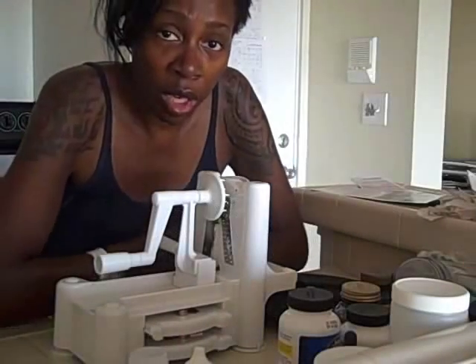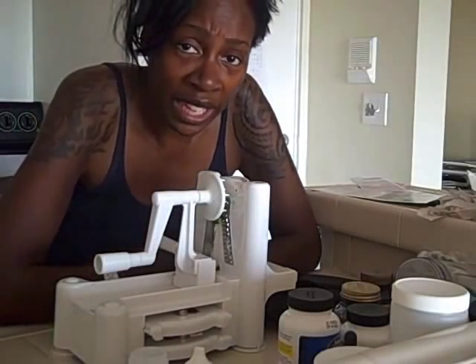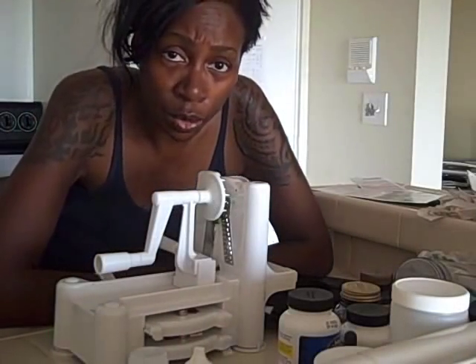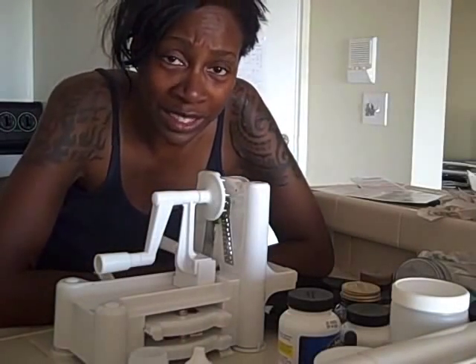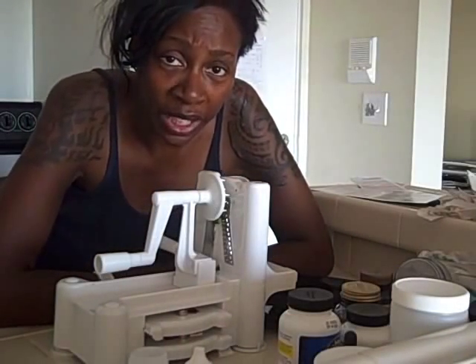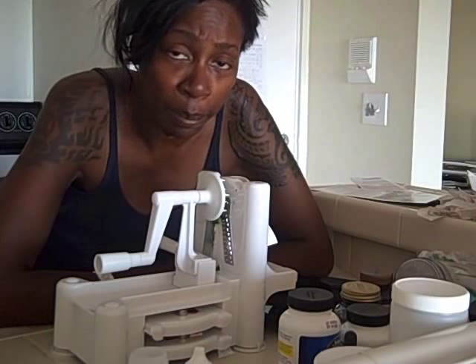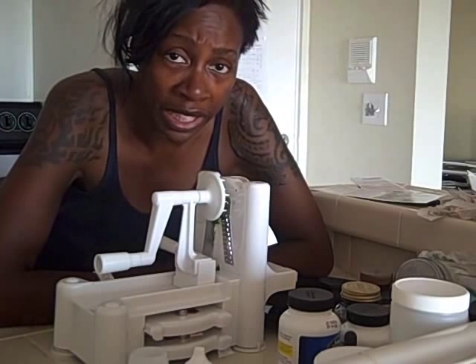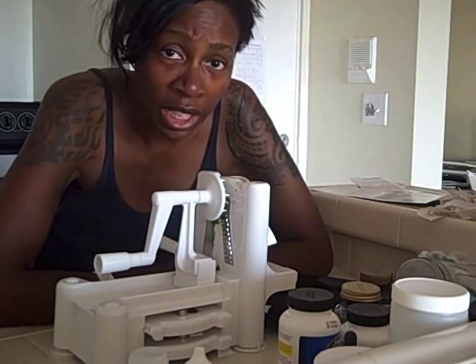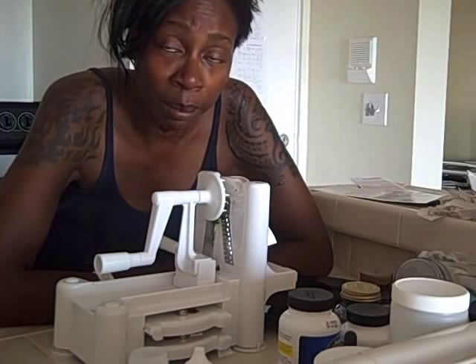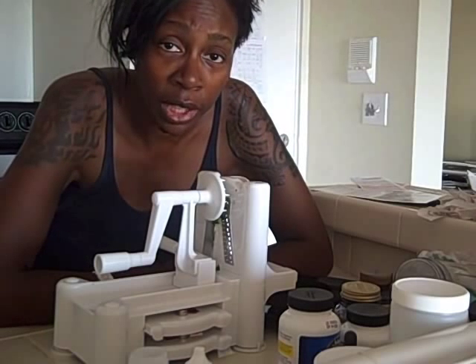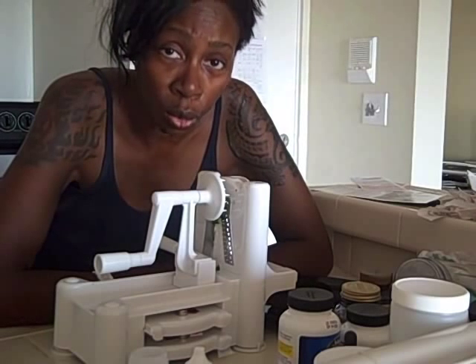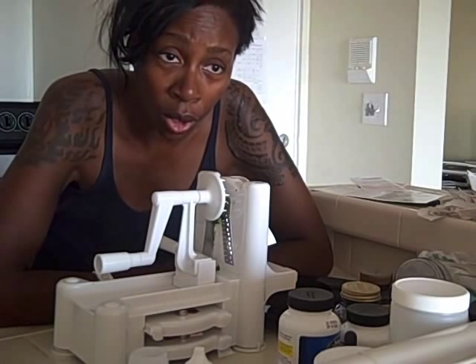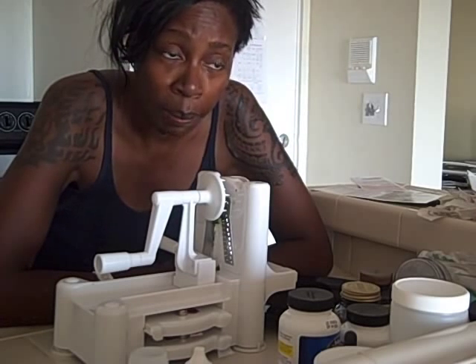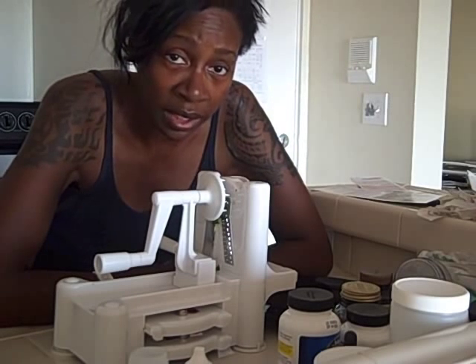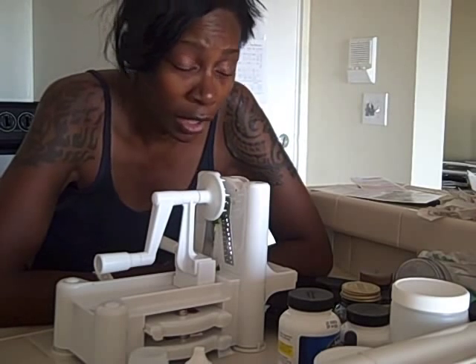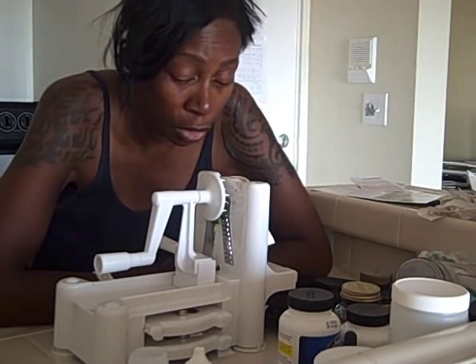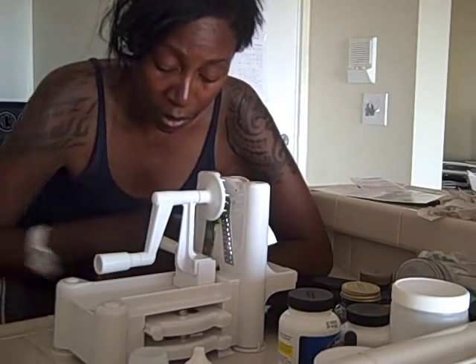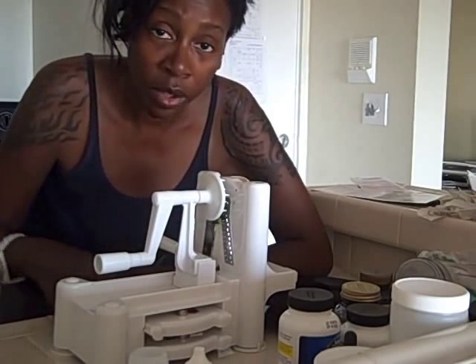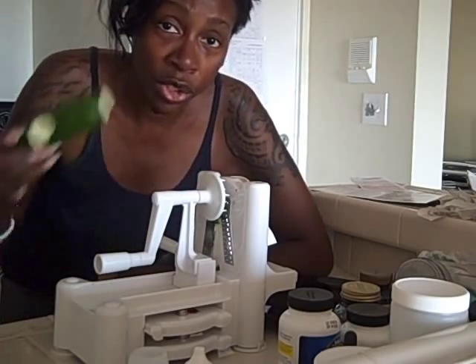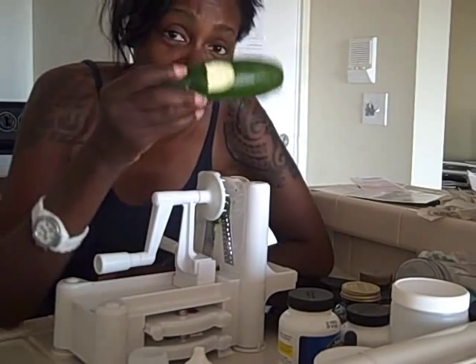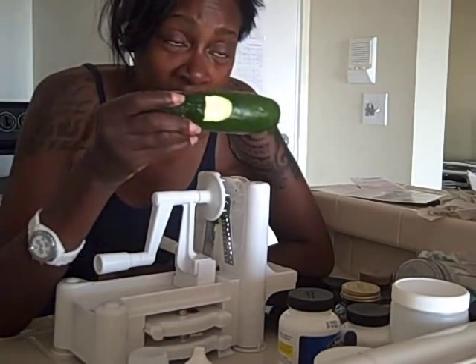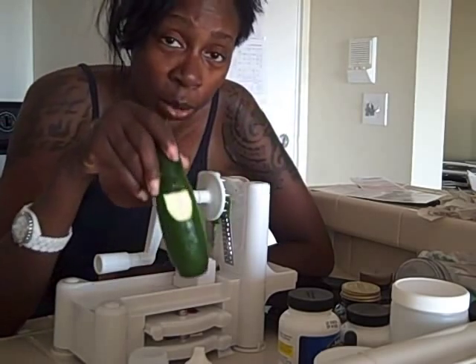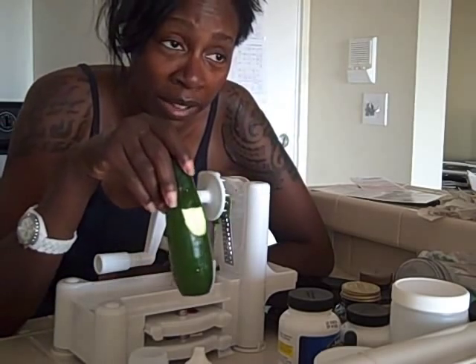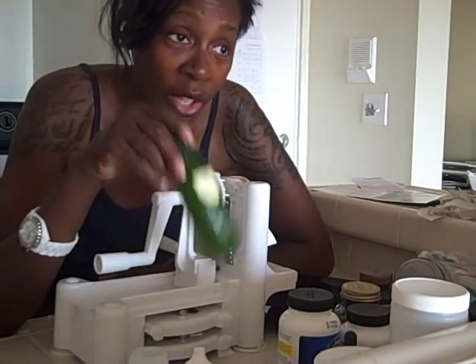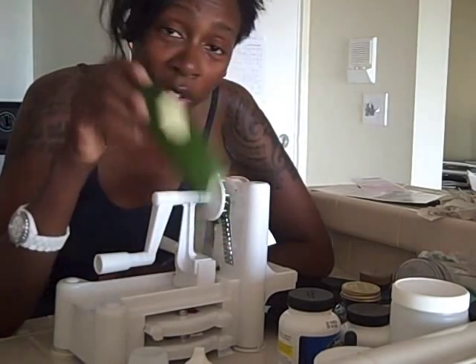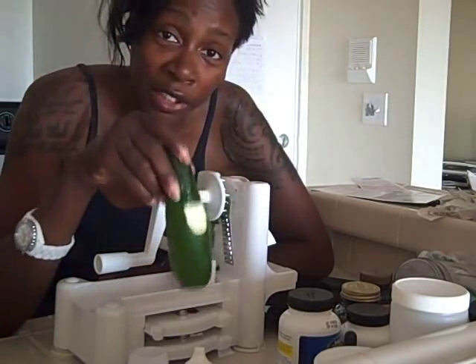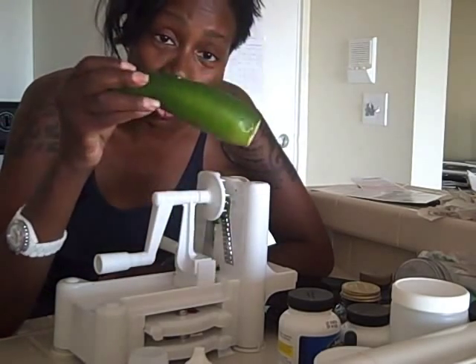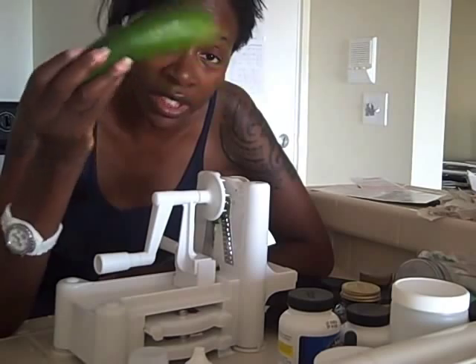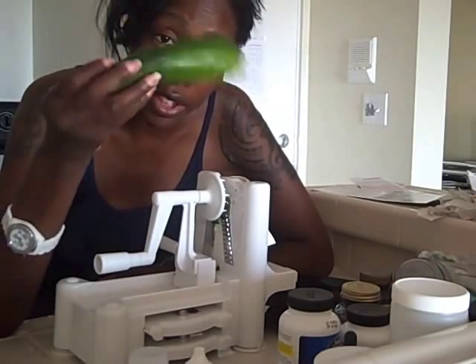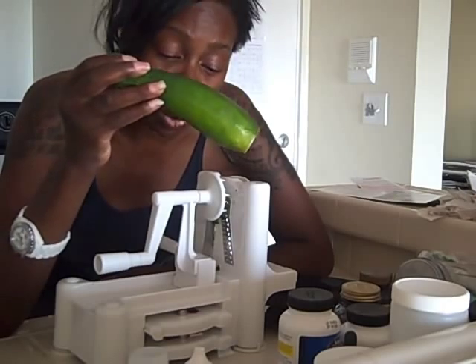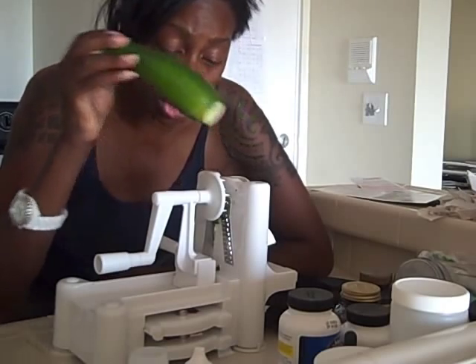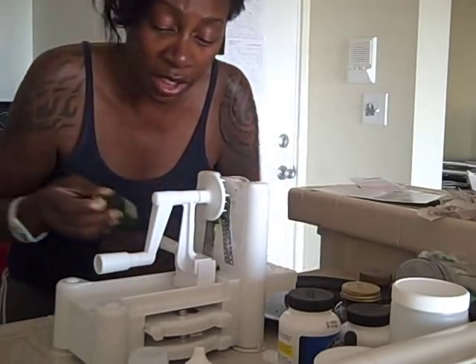Raw recipe number three. I'm making raw pasta from zucchini — as they call it in America — or courgette, as they say in England. The humble courgette.